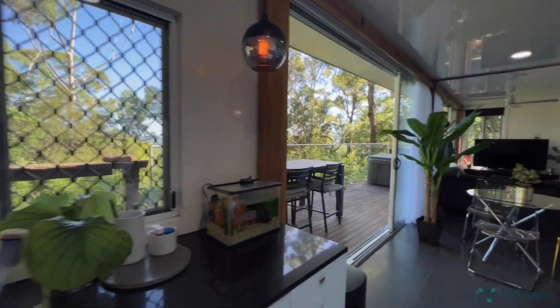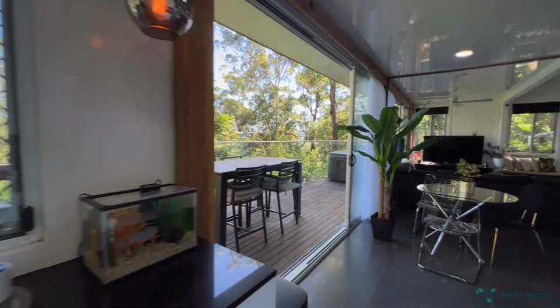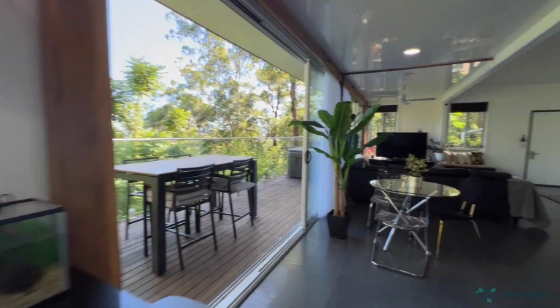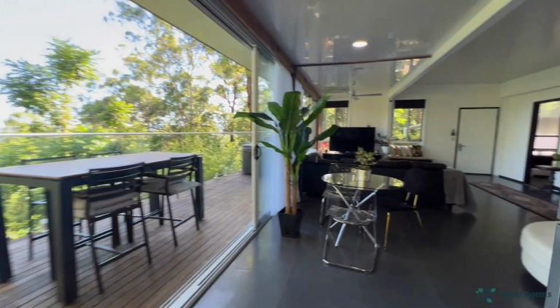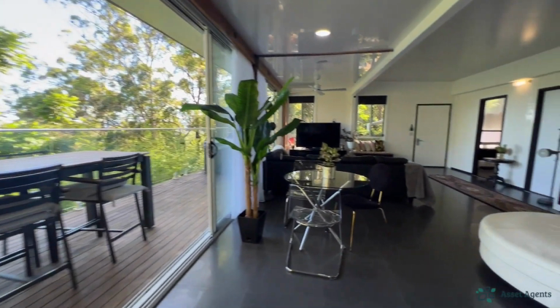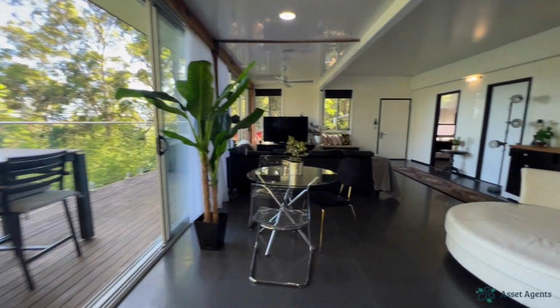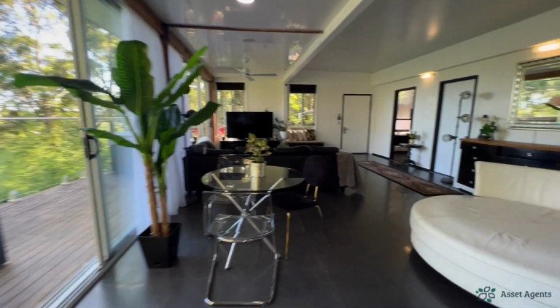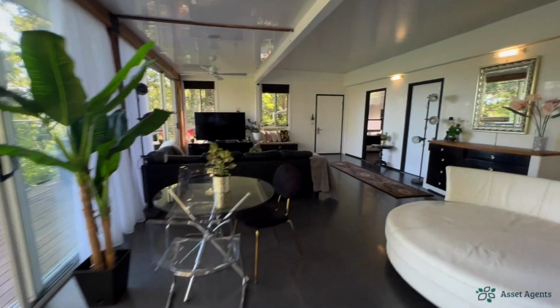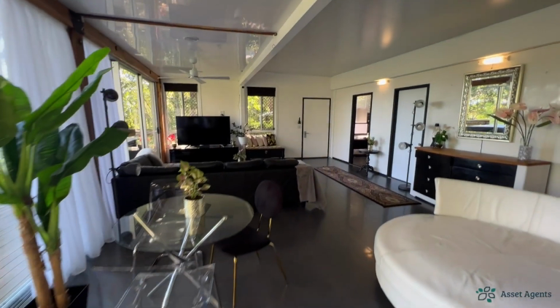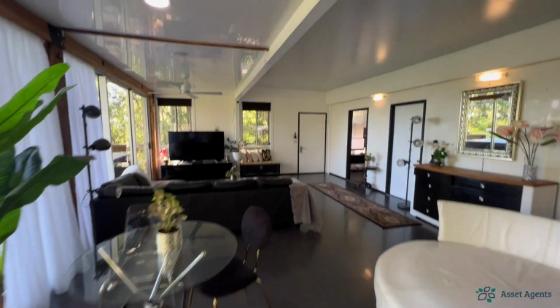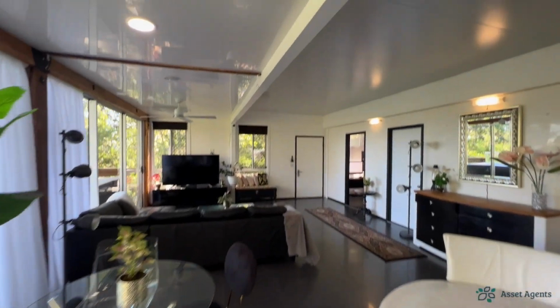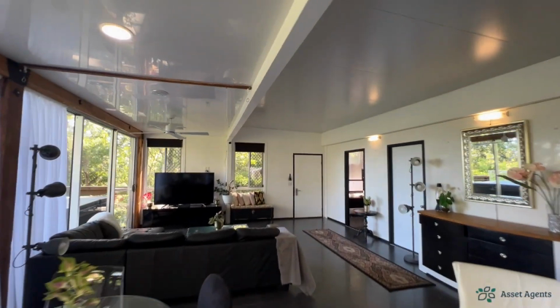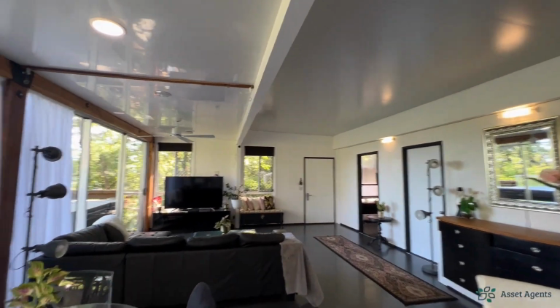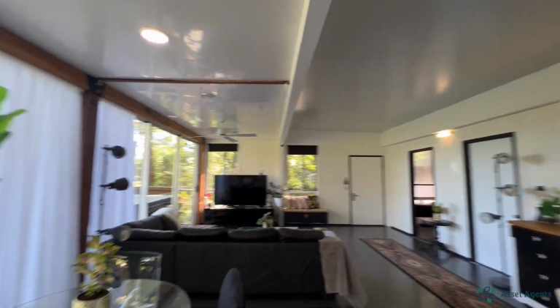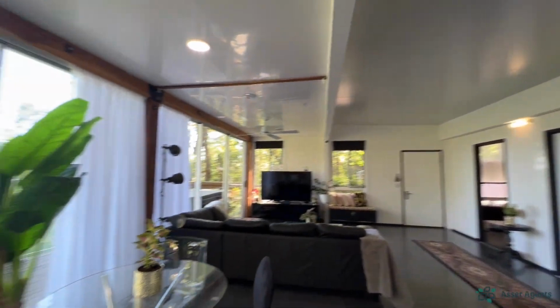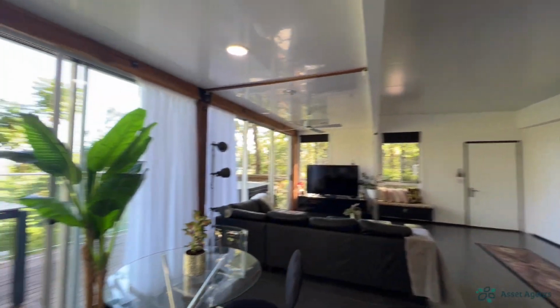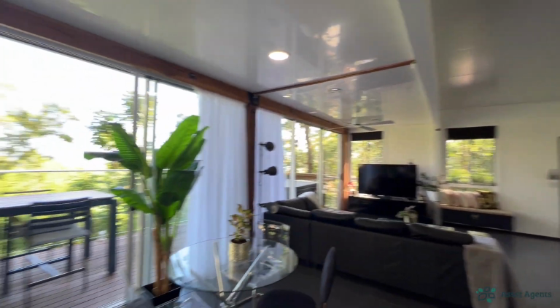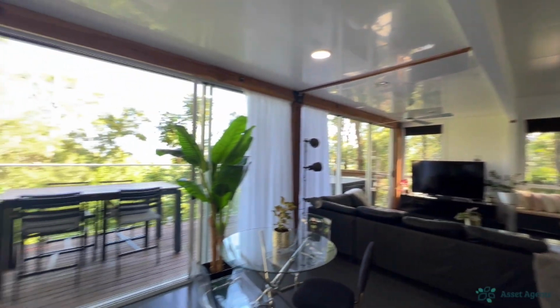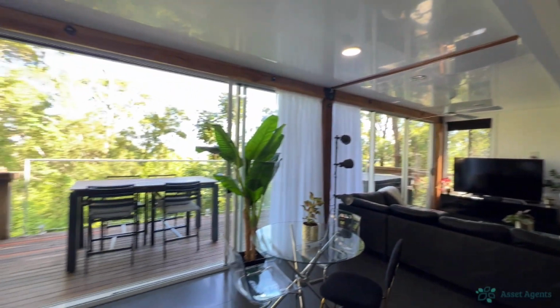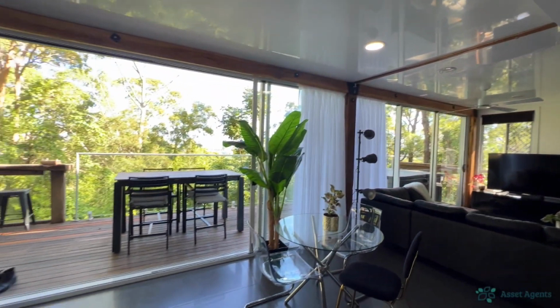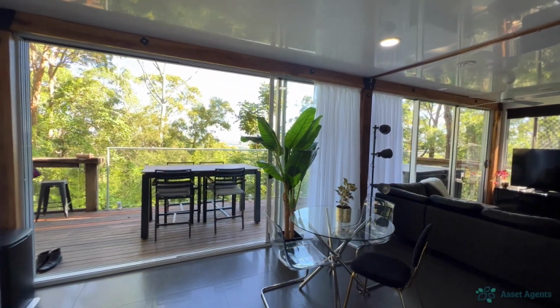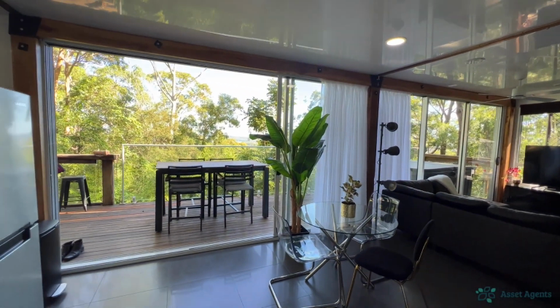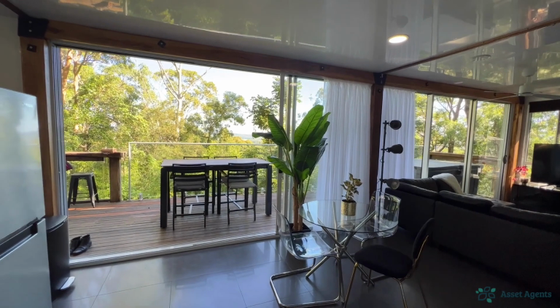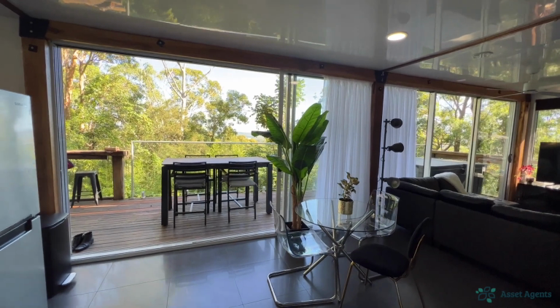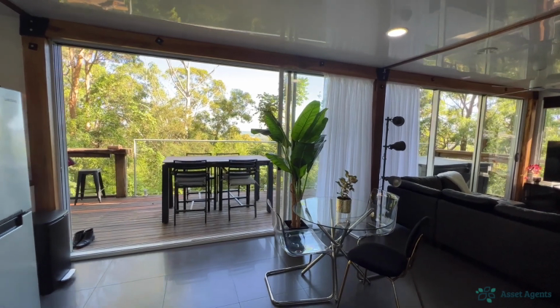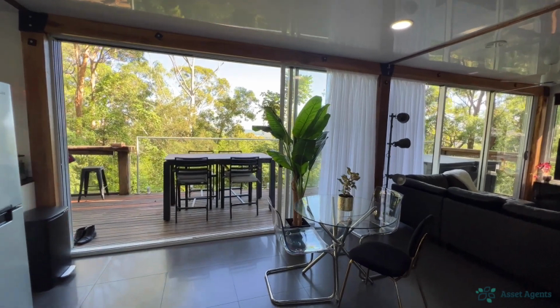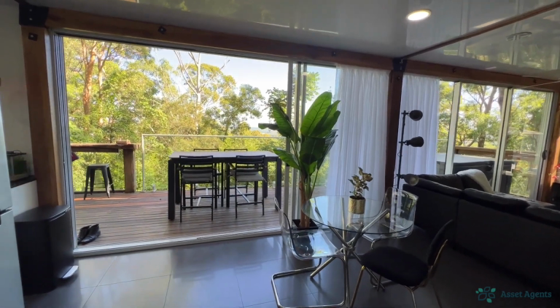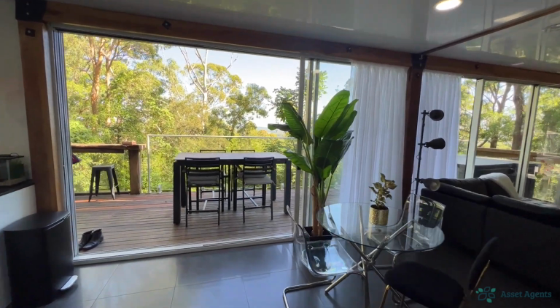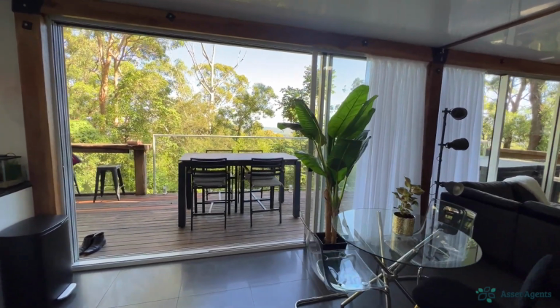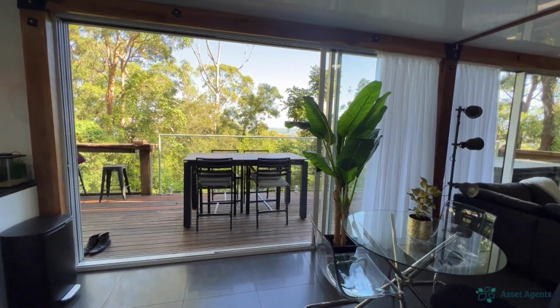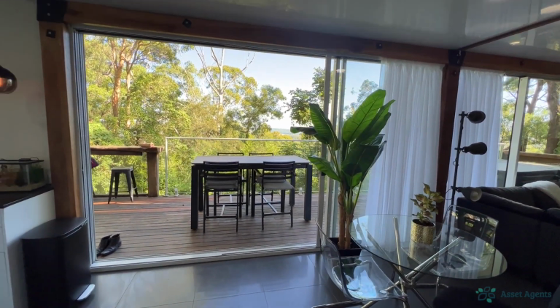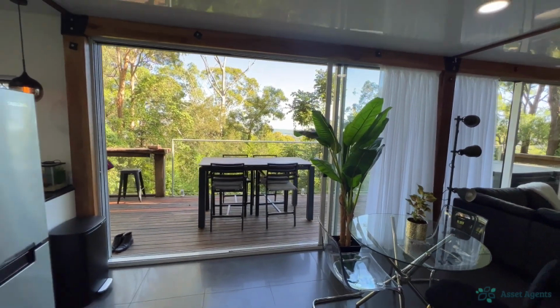The heart of the home features high ceilings and again those glass sliding floor-to-ceiling doors that really let that breeze in.